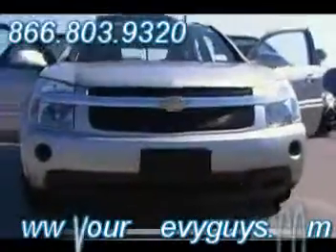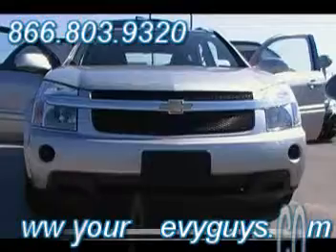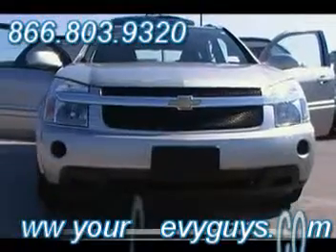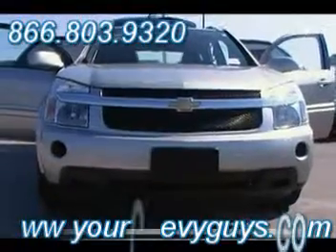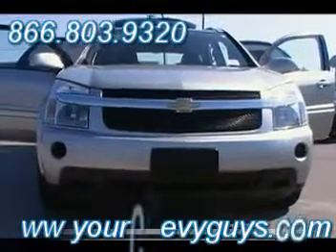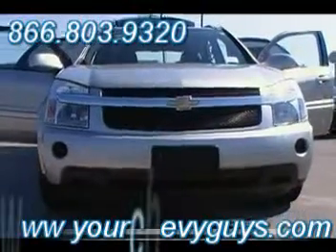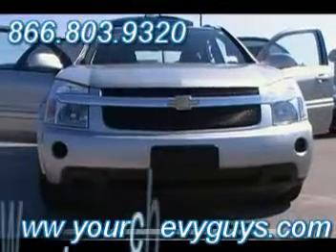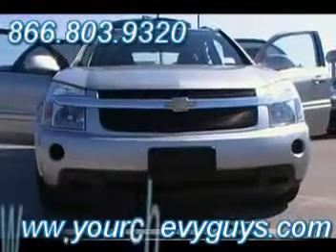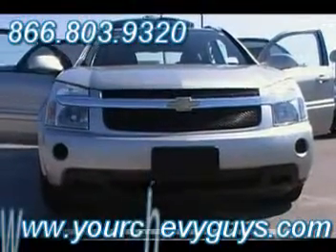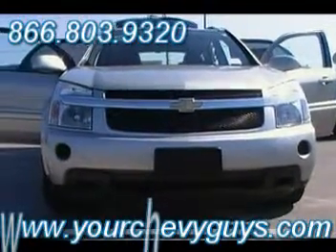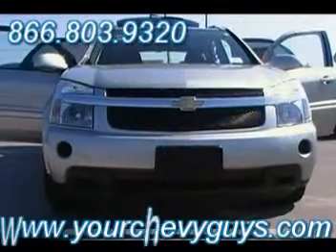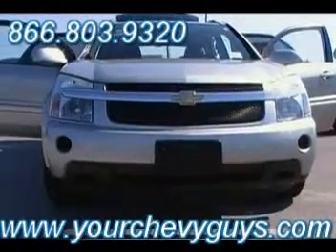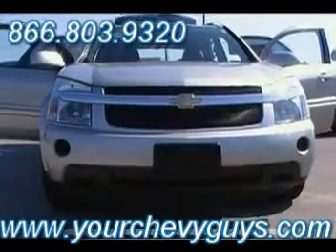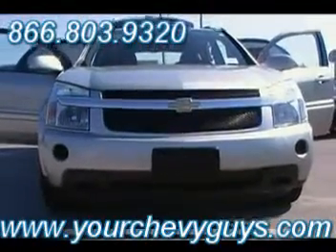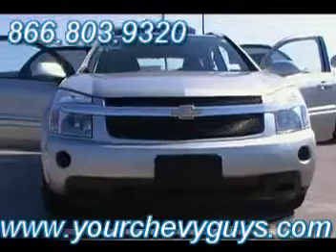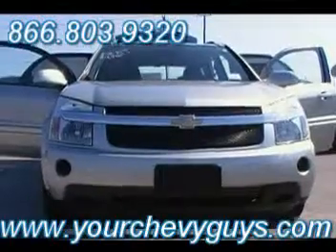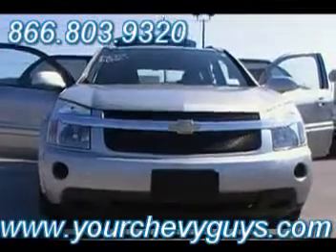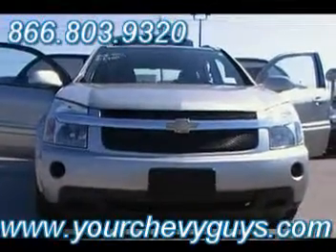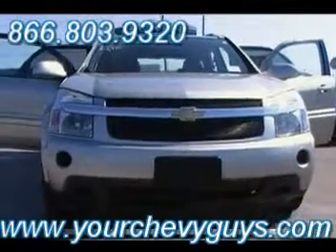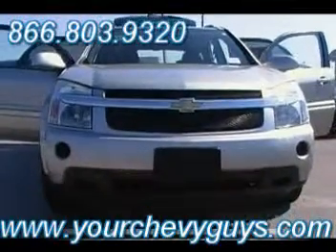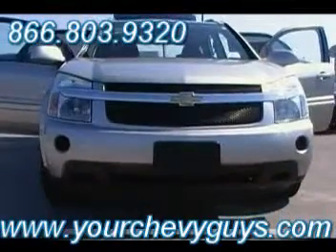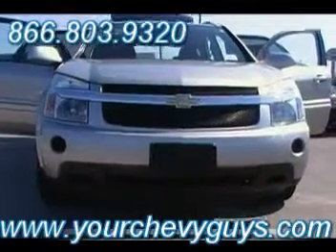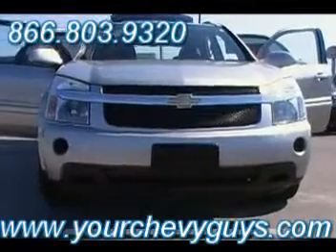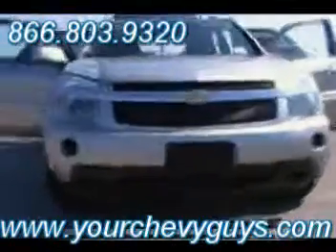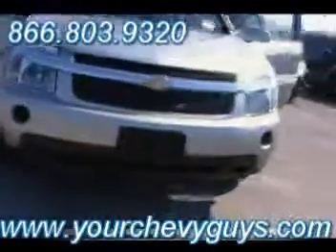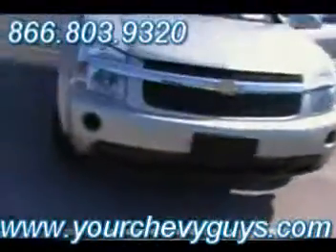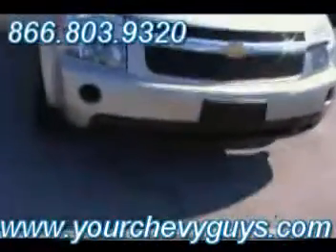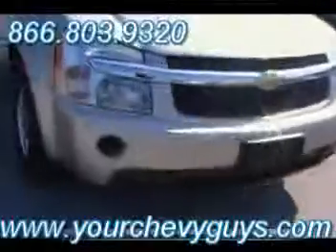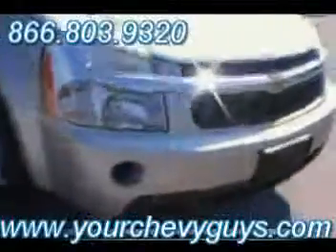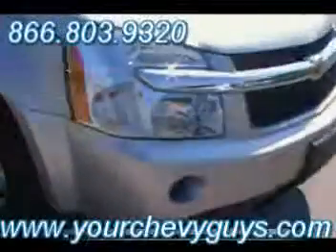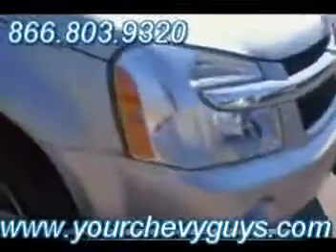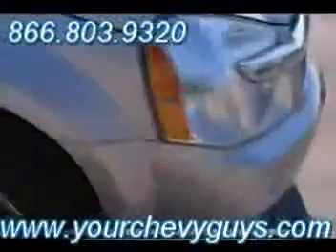Check out the front fascia. I'm telling you guys, this Equinox has been a big, big hit for Chevrolet, and it continues to be a big hit. We're anticipating that 2010 Equinox that's going to be coming out here shortly.